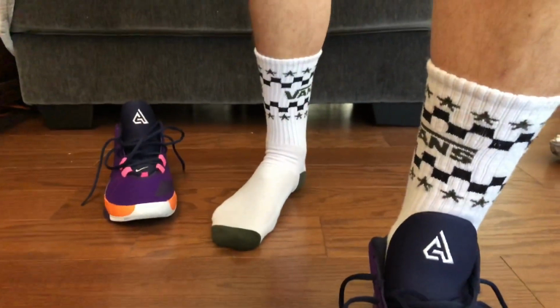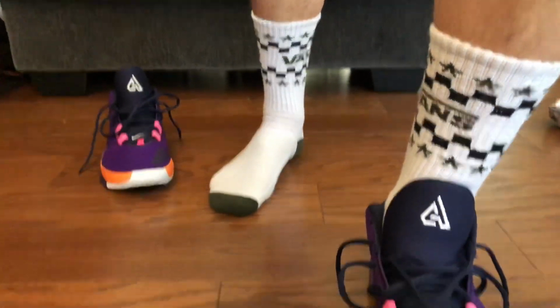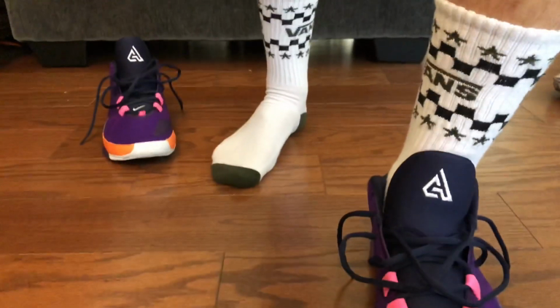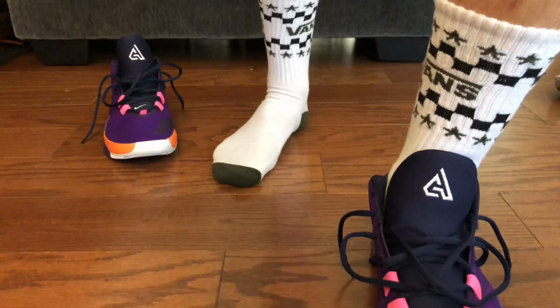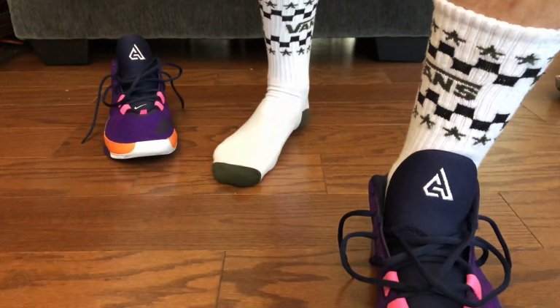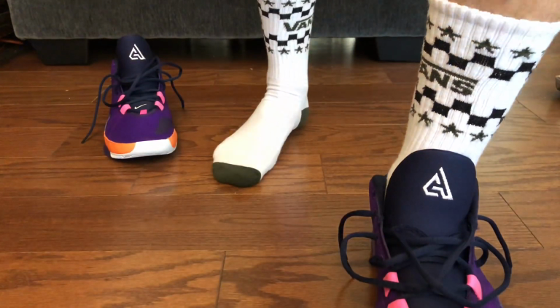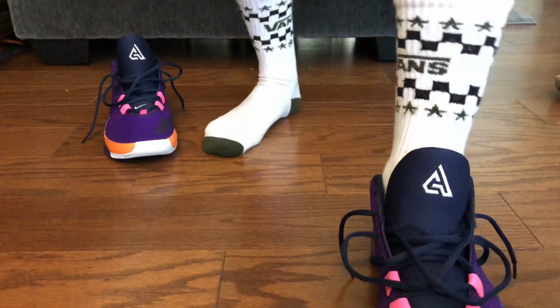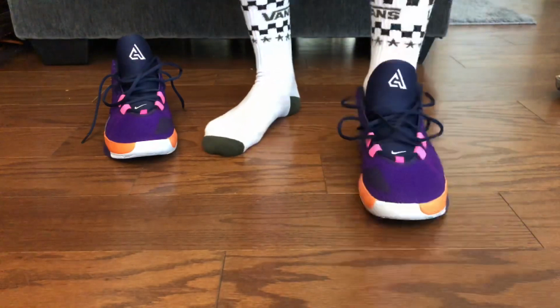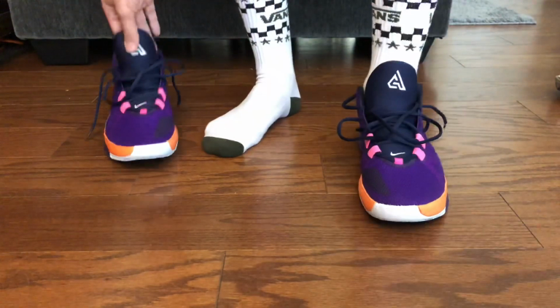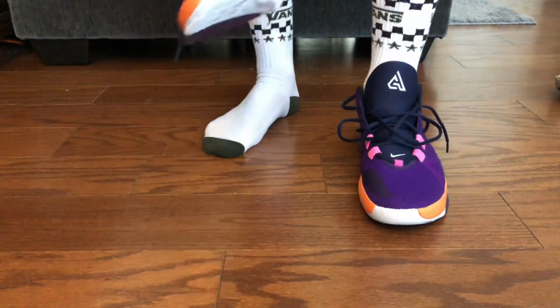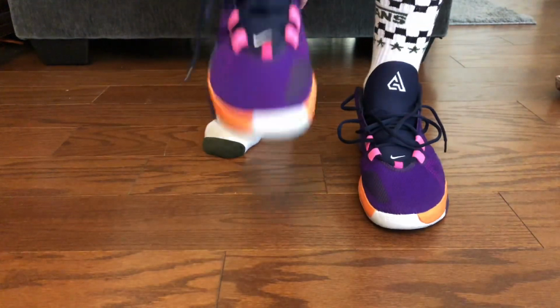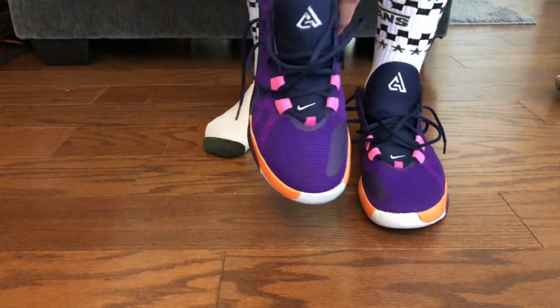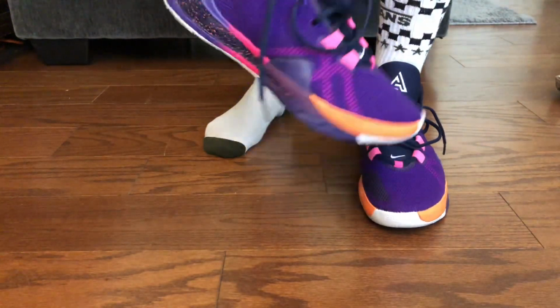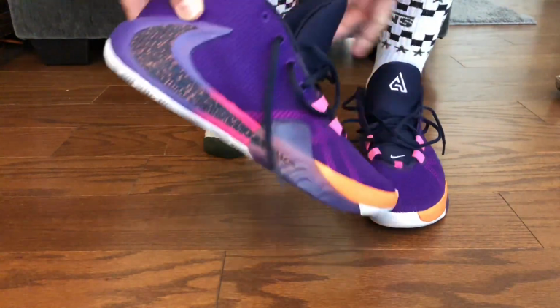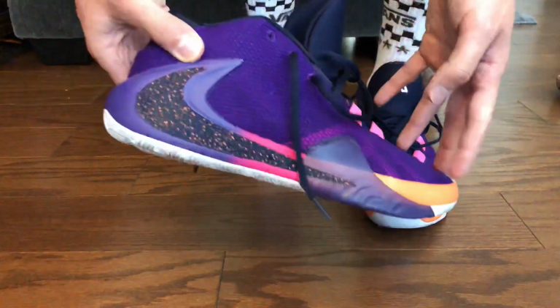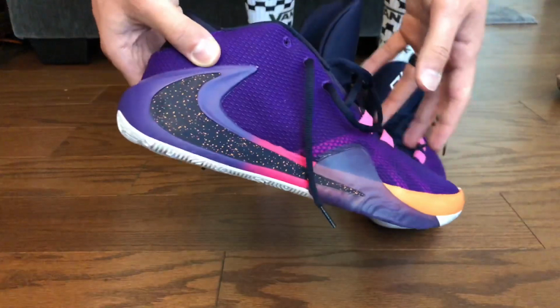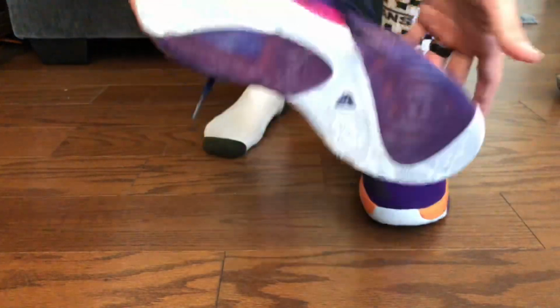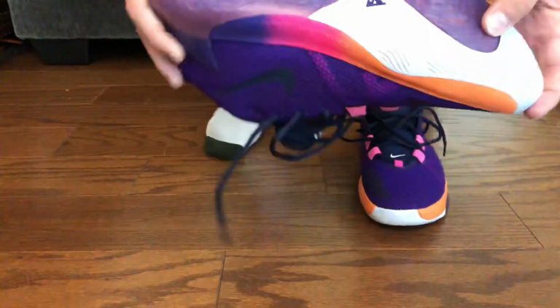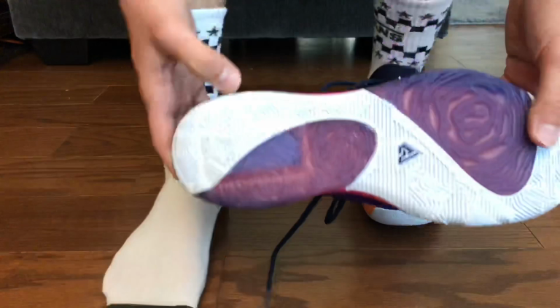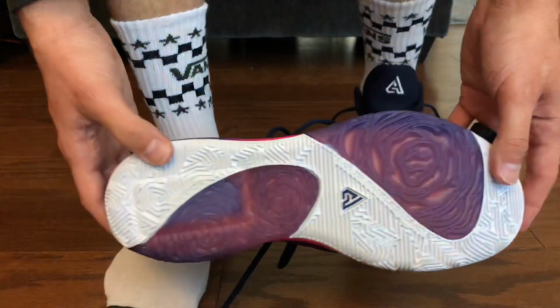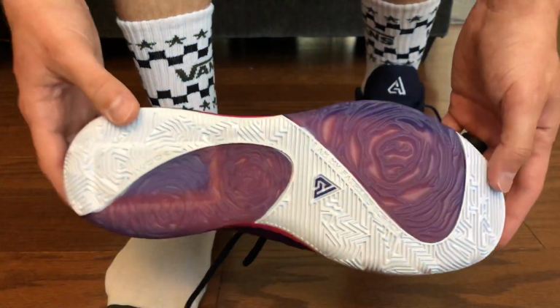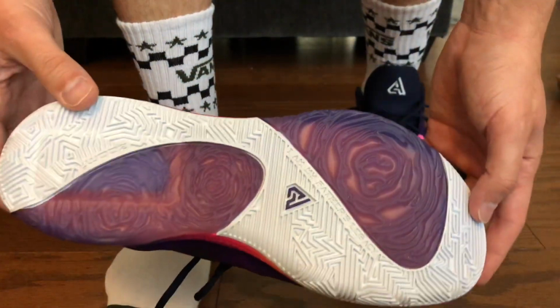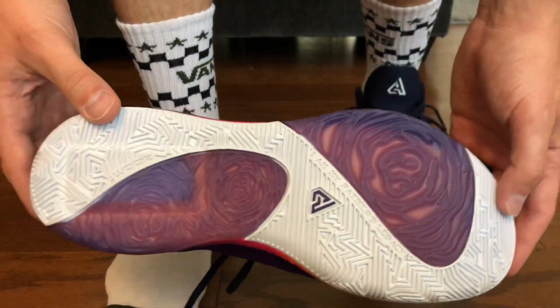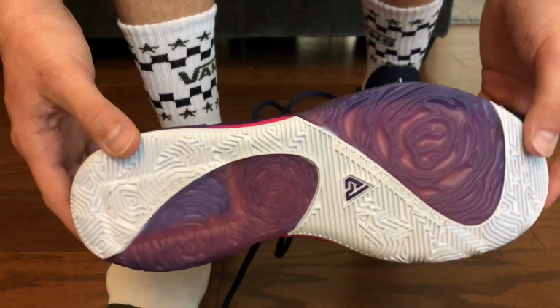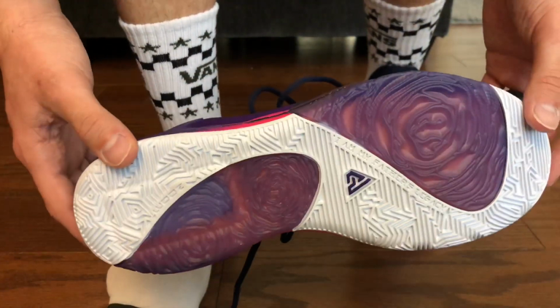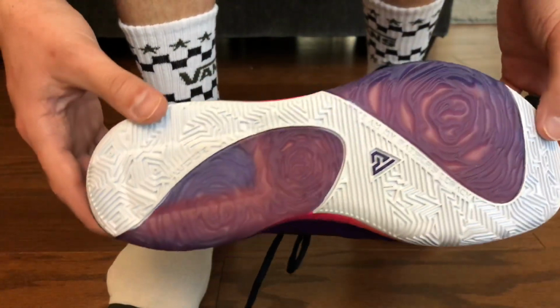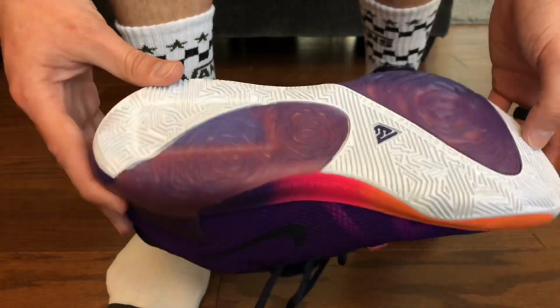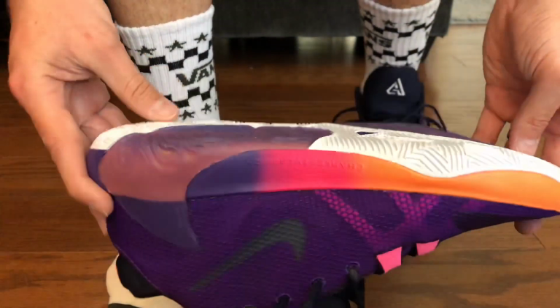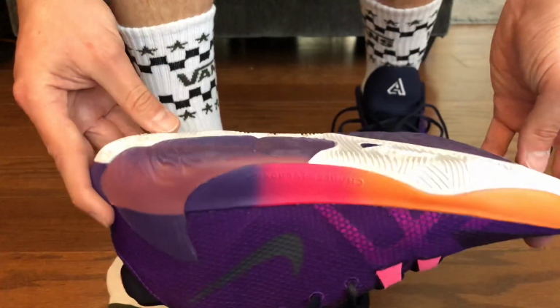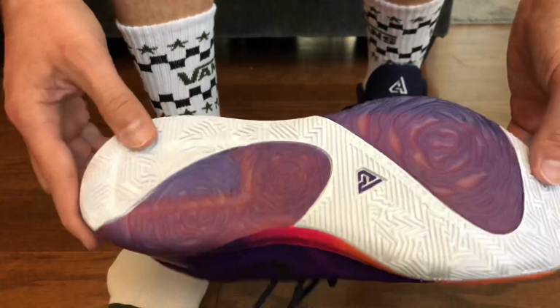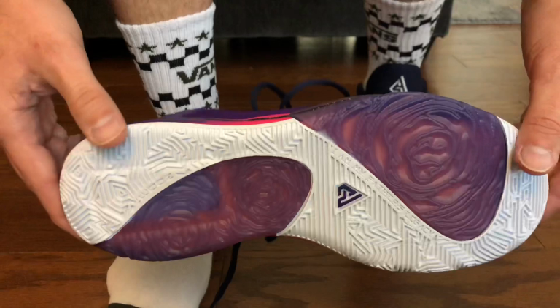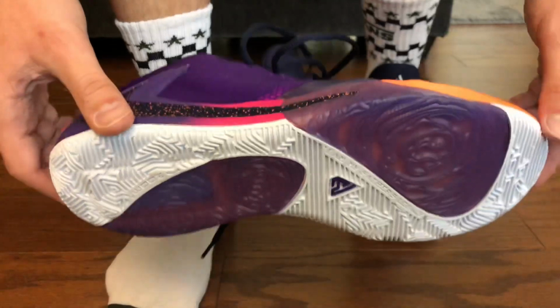I've never done this before, but I think my phone was dying as the video was recording, so I'm just gonna pick up where I left off and hopefully be able to put these two videos together. Check out the bottoms on these things — they're beautiful.